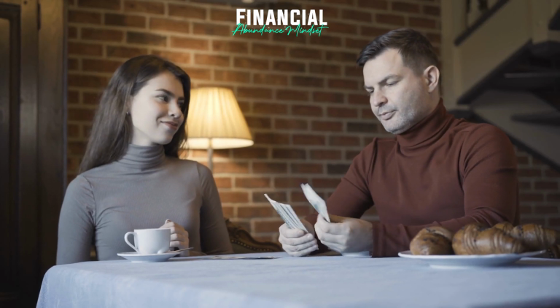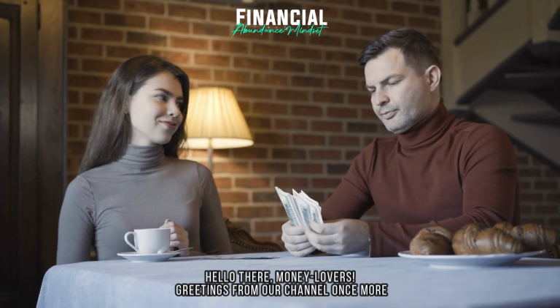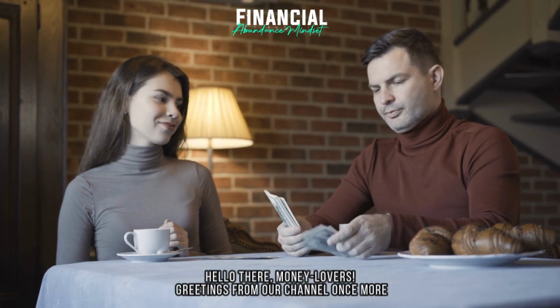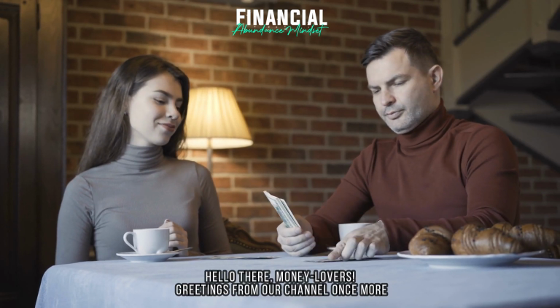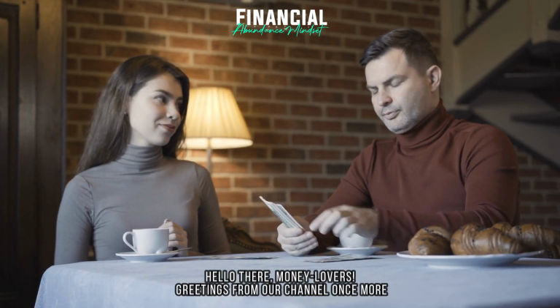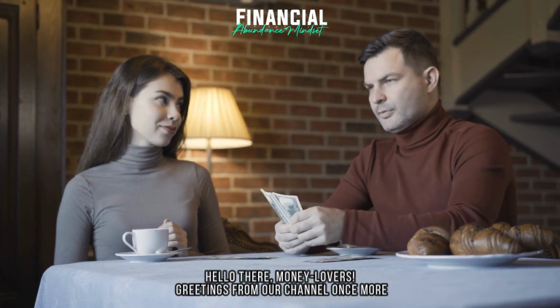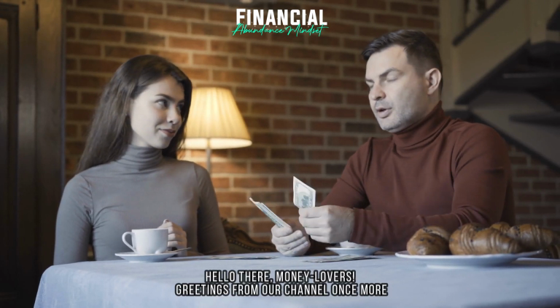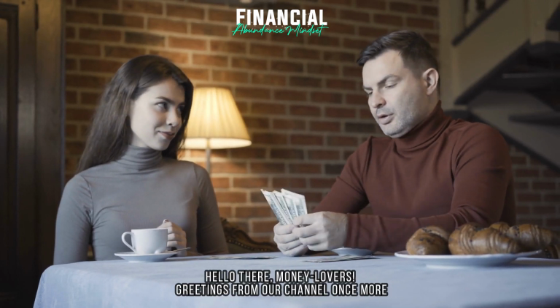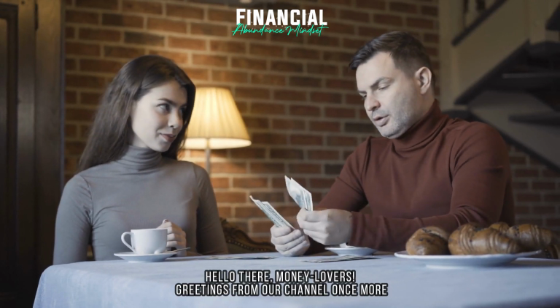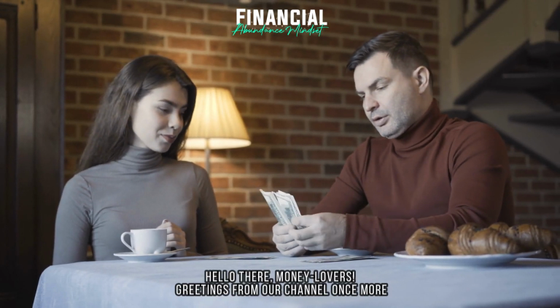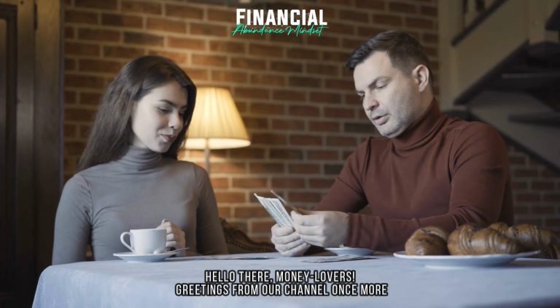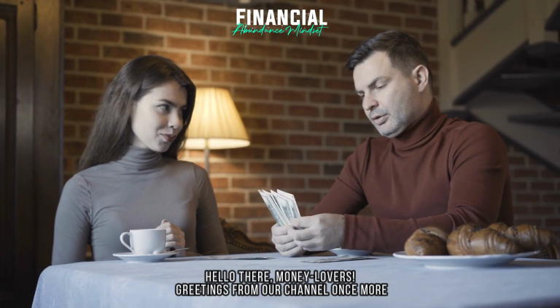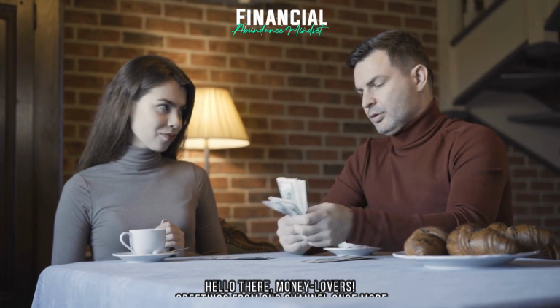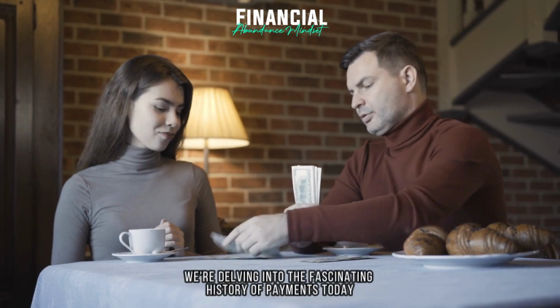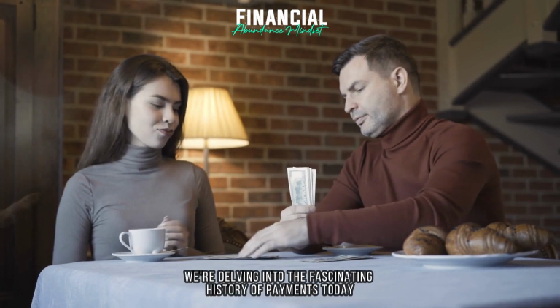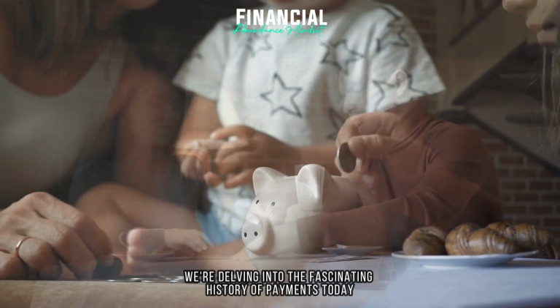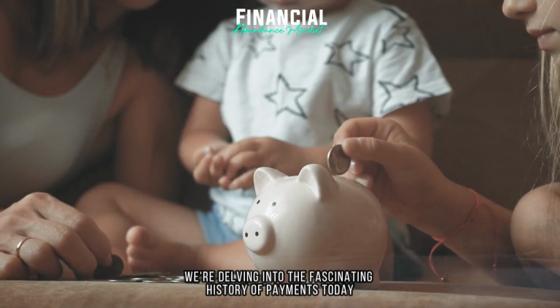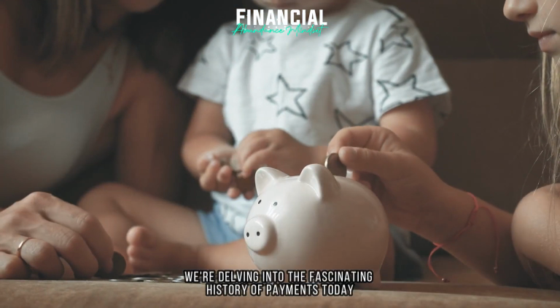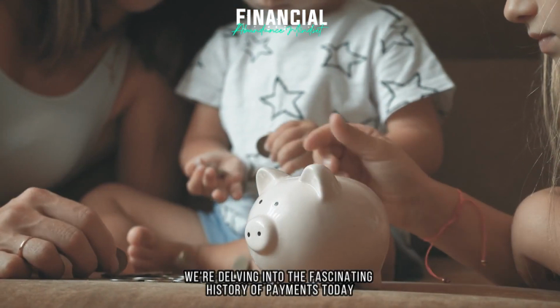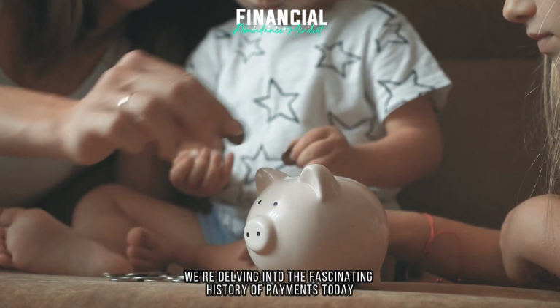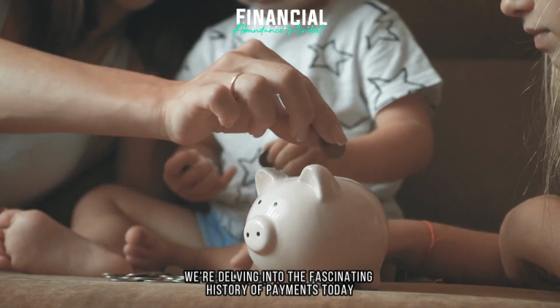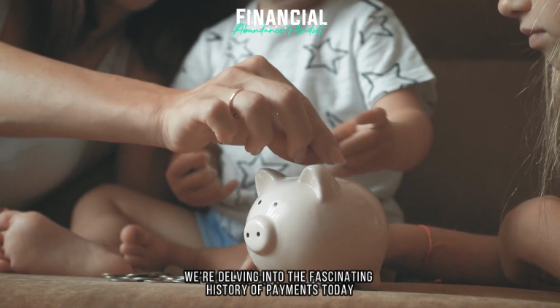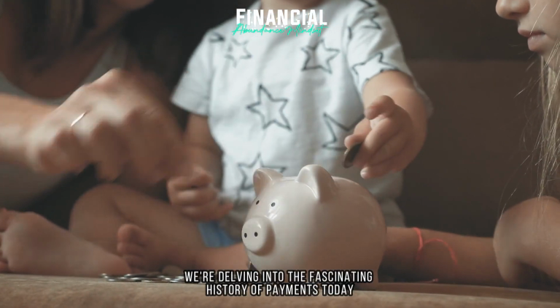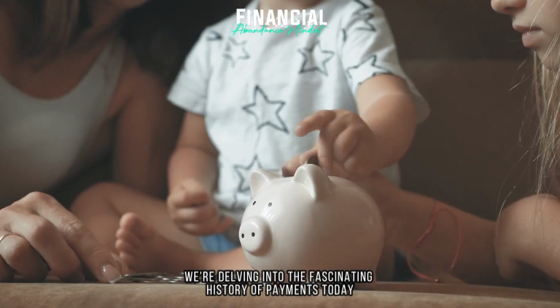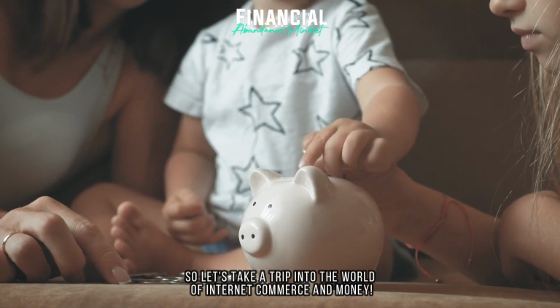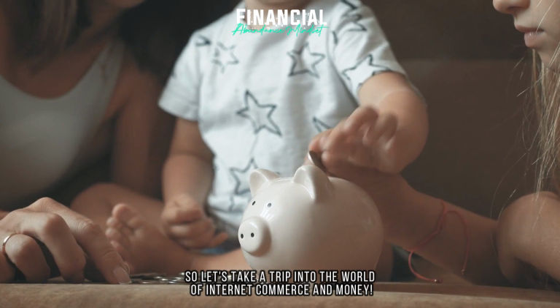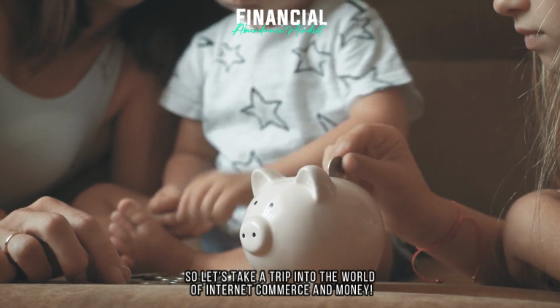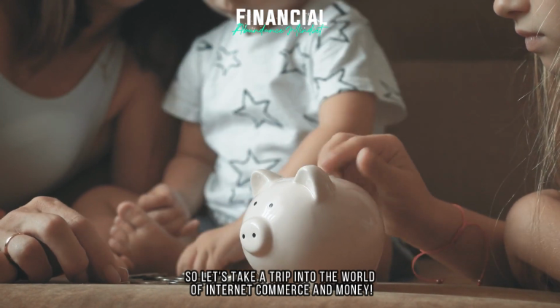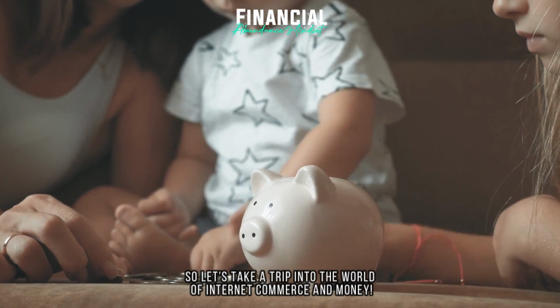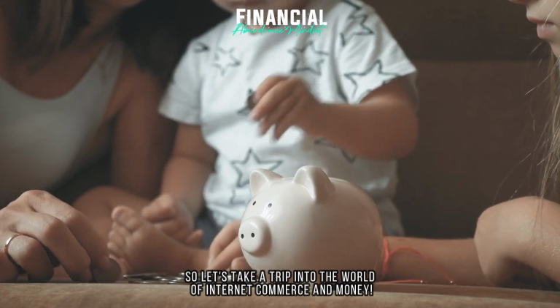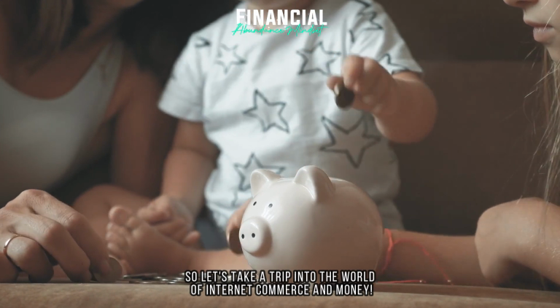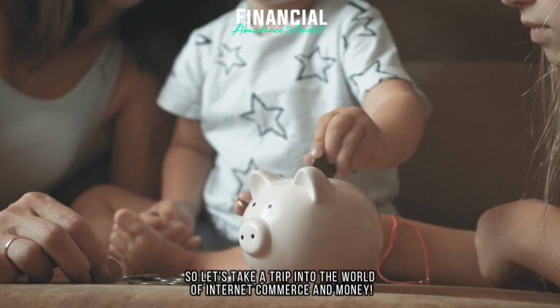Hello there, money lovers. Greetings from our channel once more. We're delving into the fascinating history of payments today, so let's take a trip into the world of internet commerce and money.